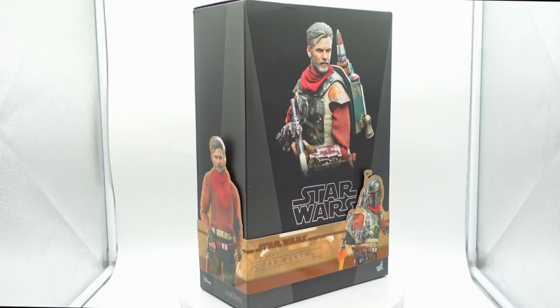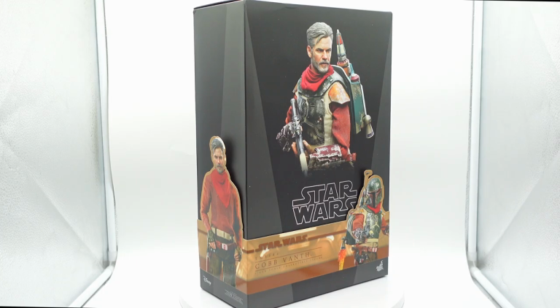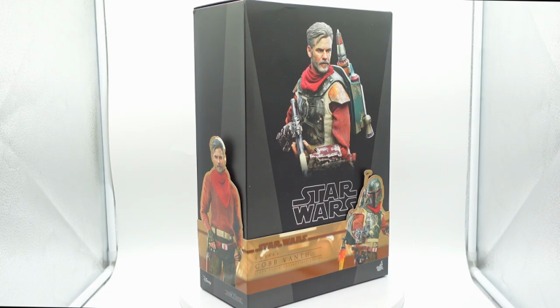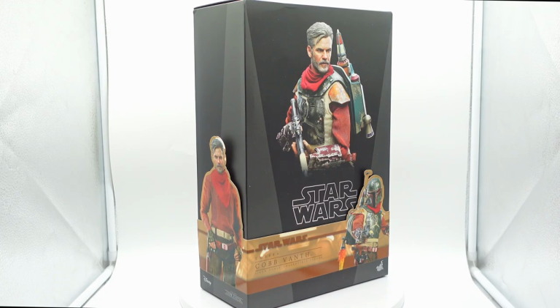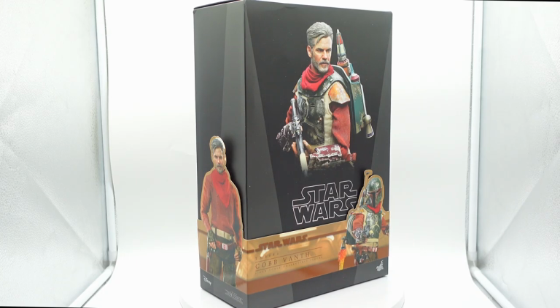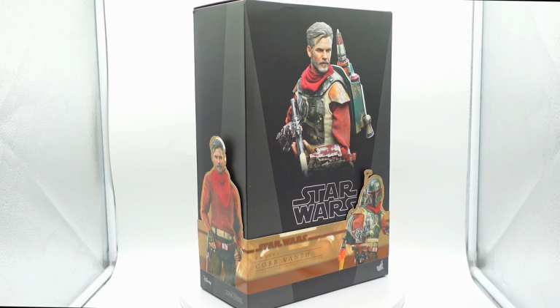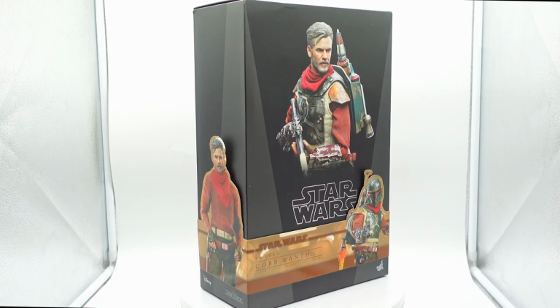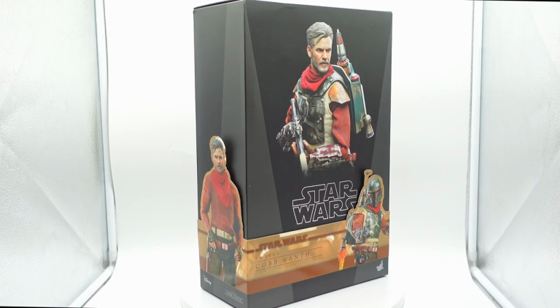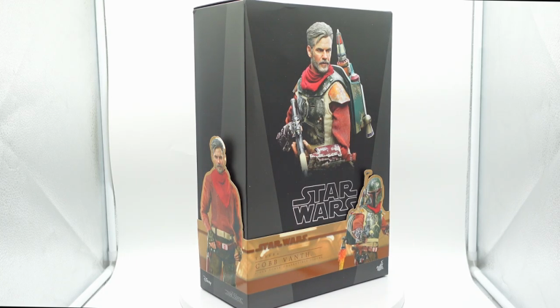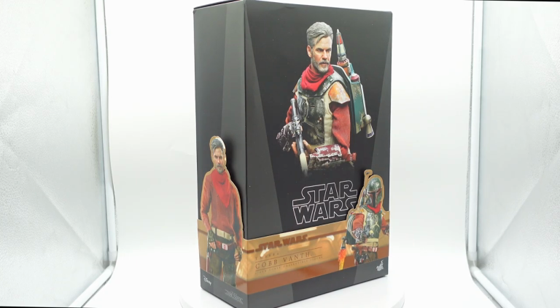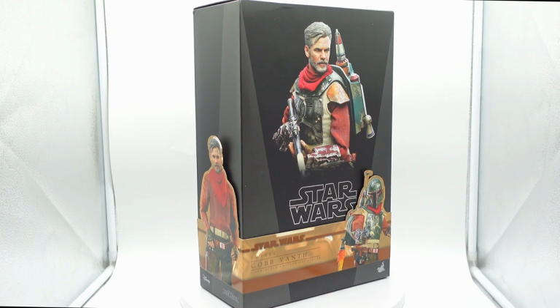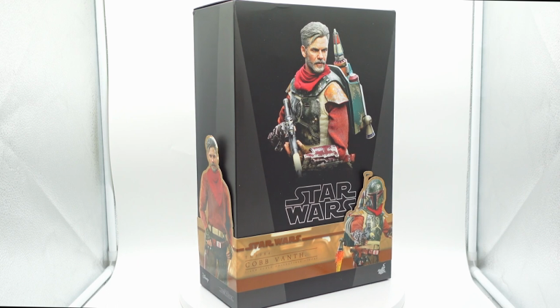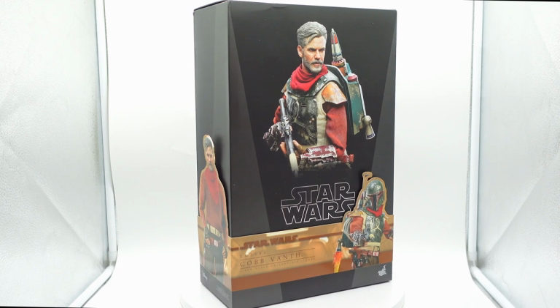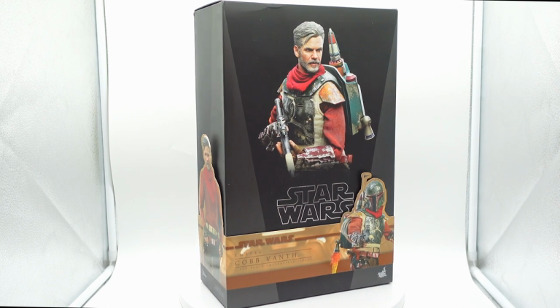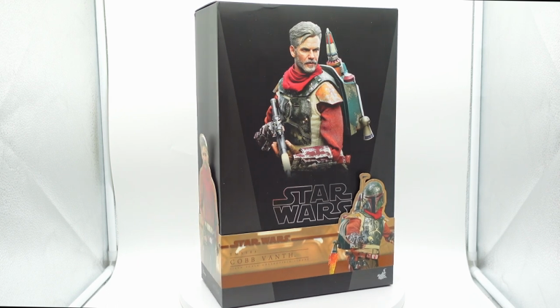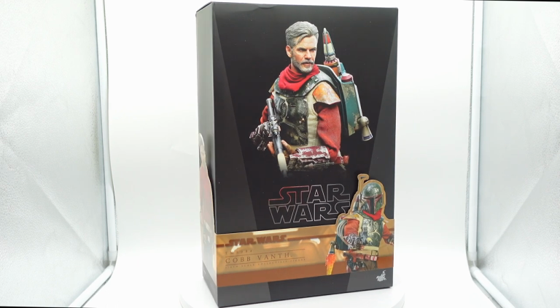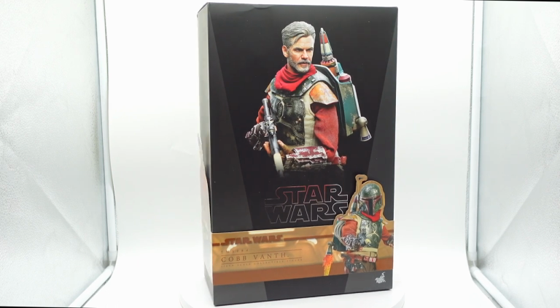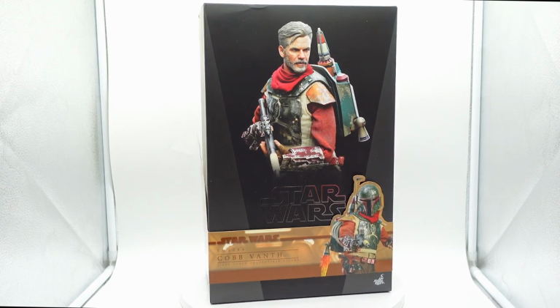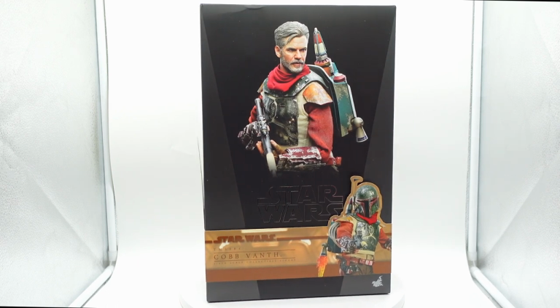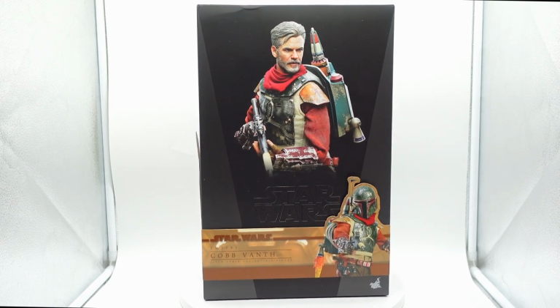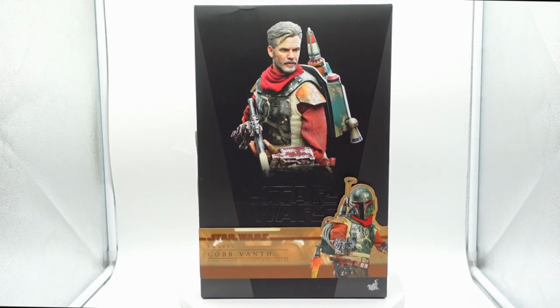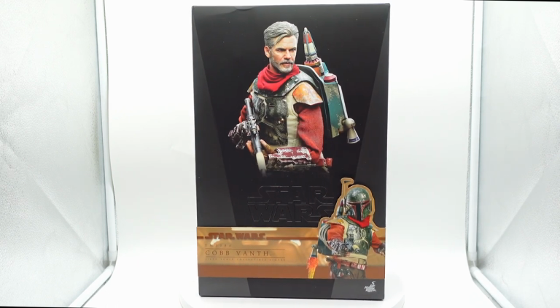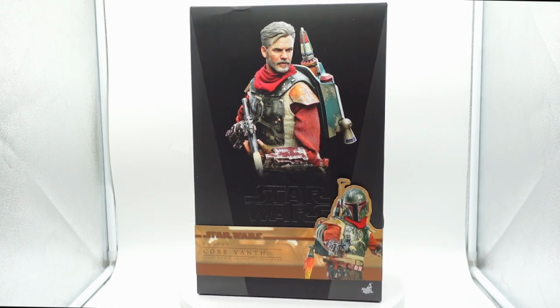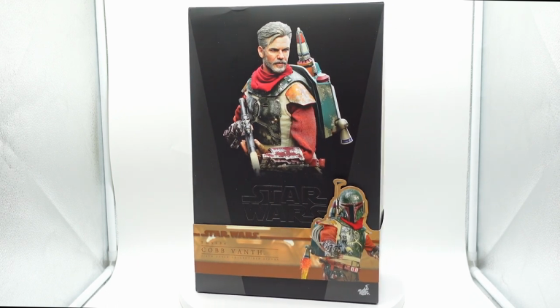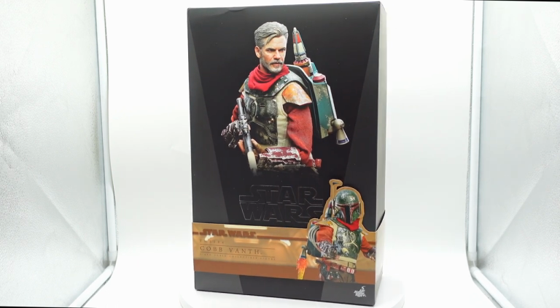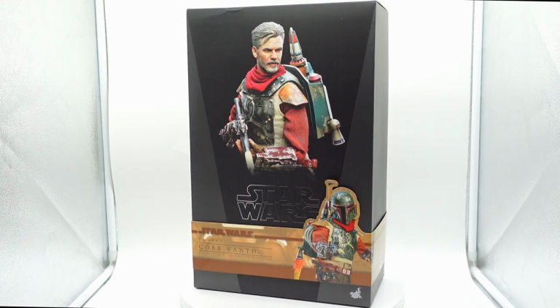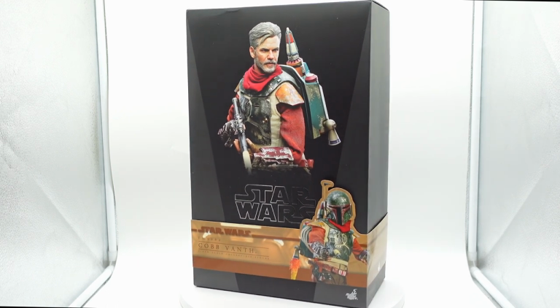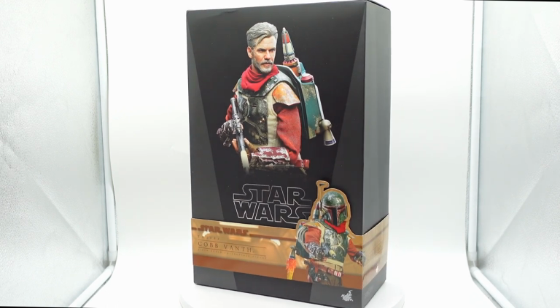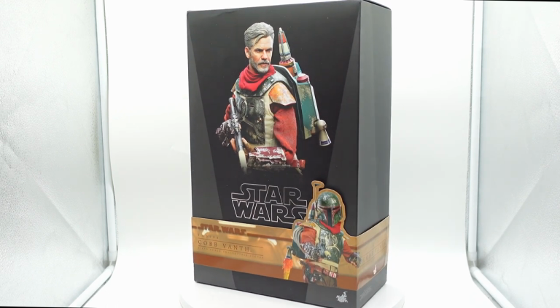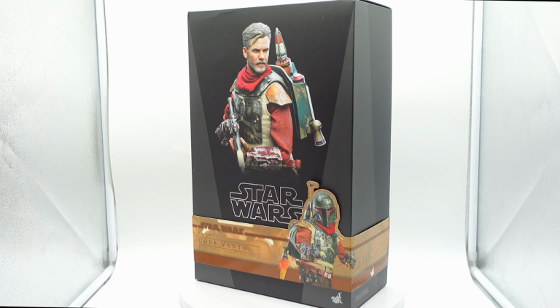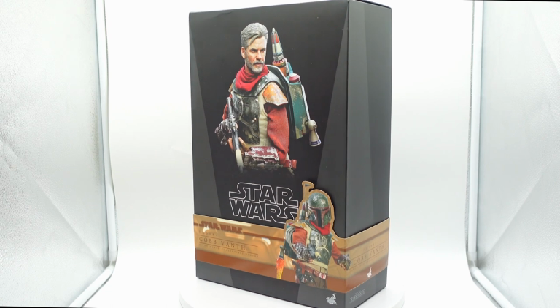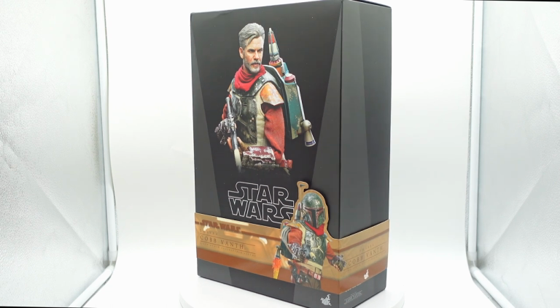Here we have the Hot Toys Cobb Vanth from The Mandalorian, probably my favorite live action Star Wars character since Obi-Wan Kenobi in the prequels.